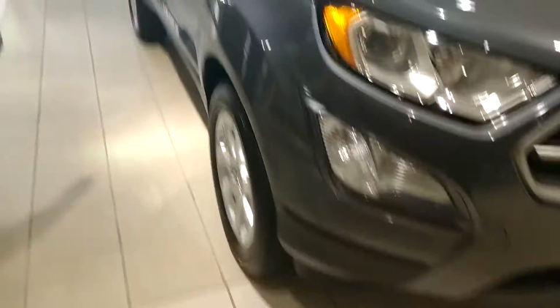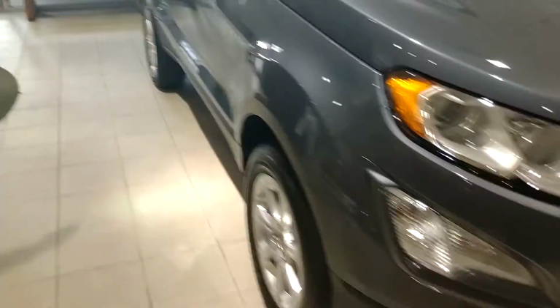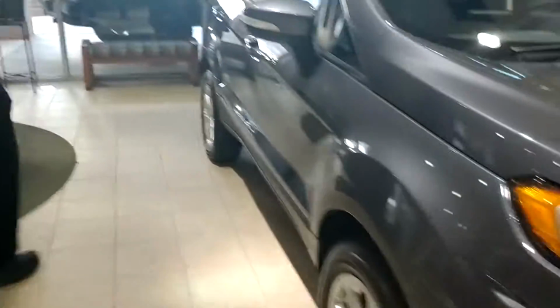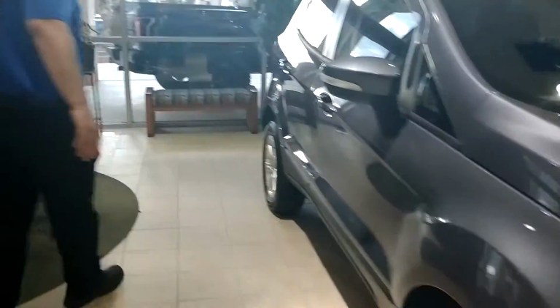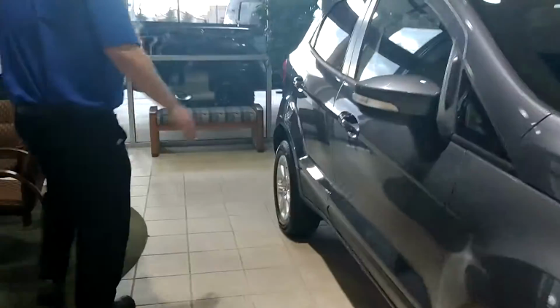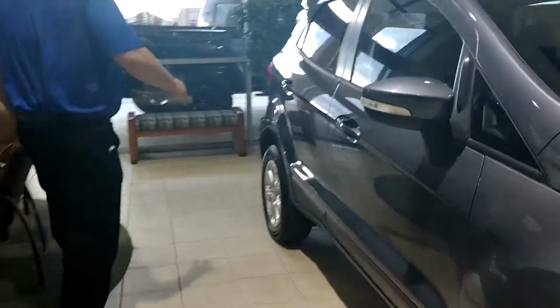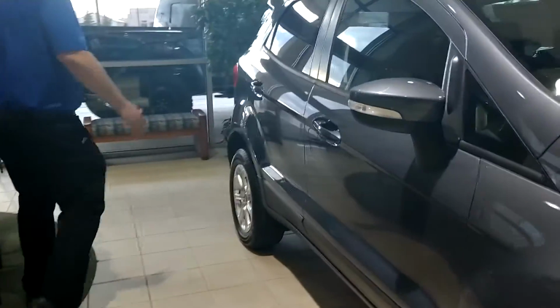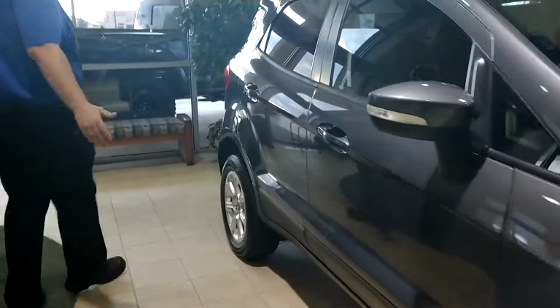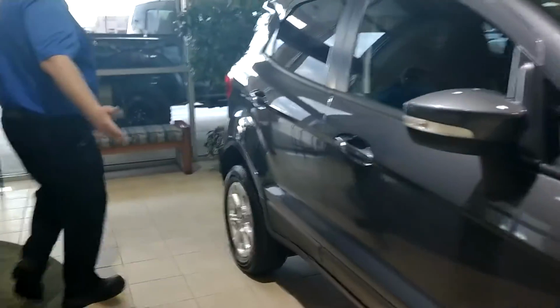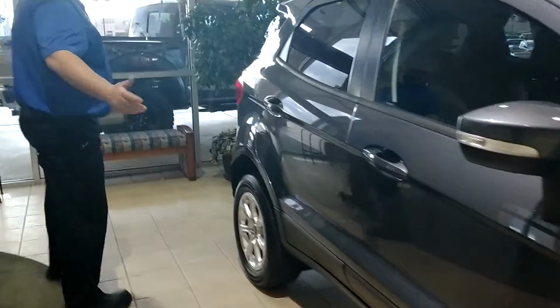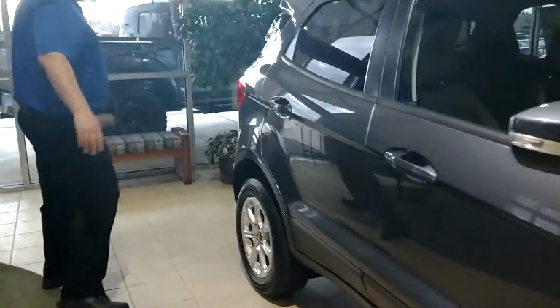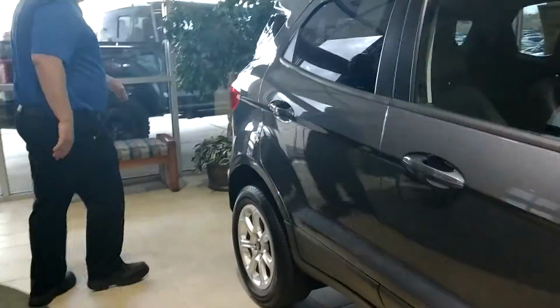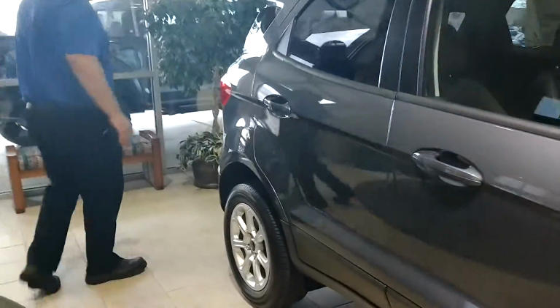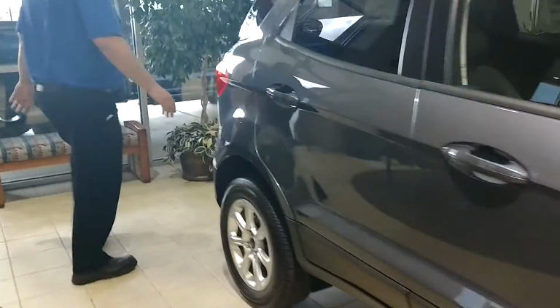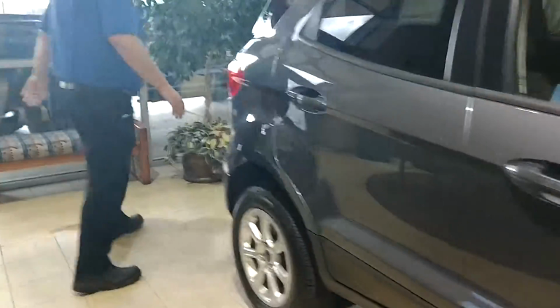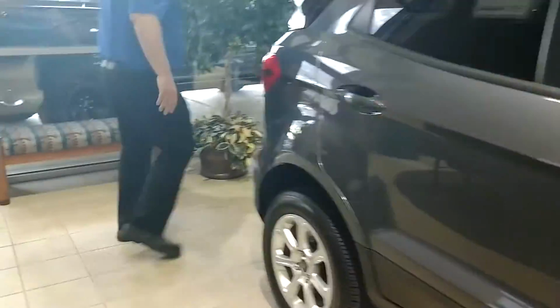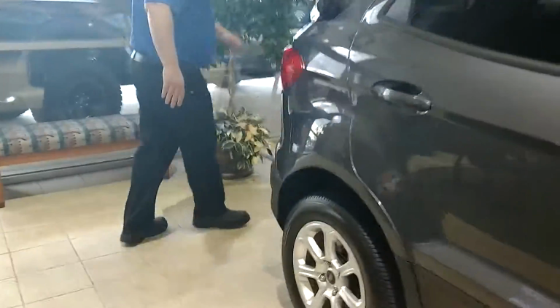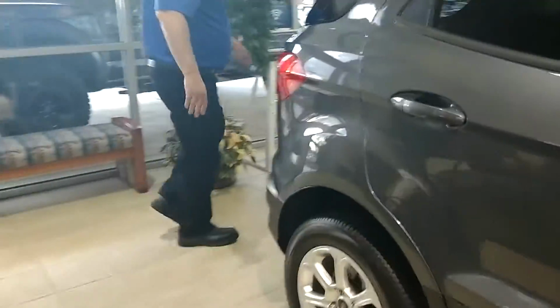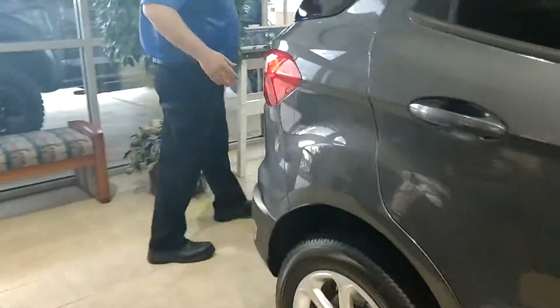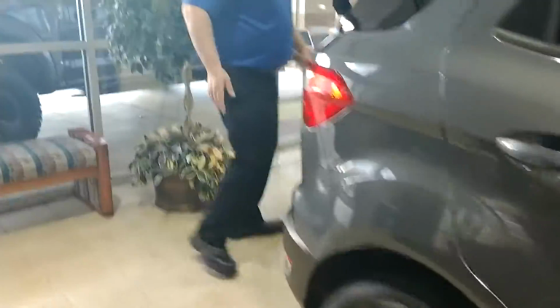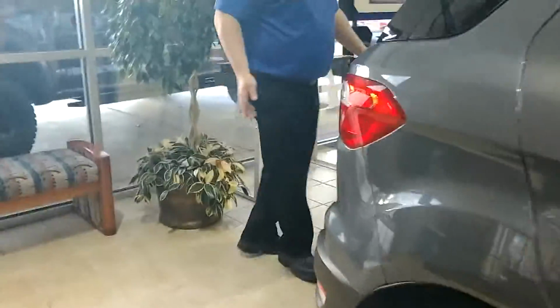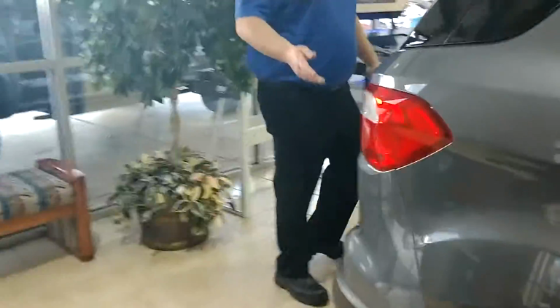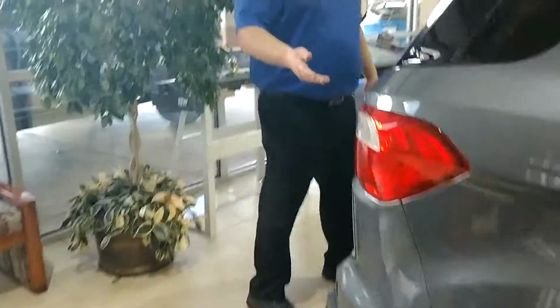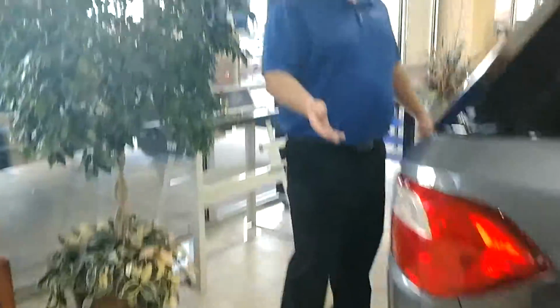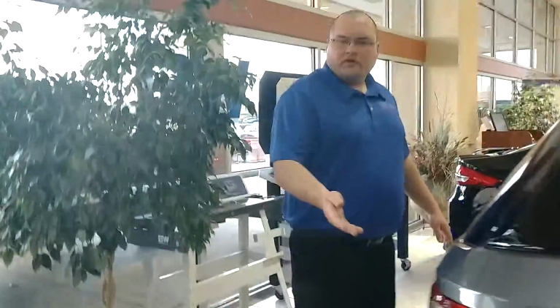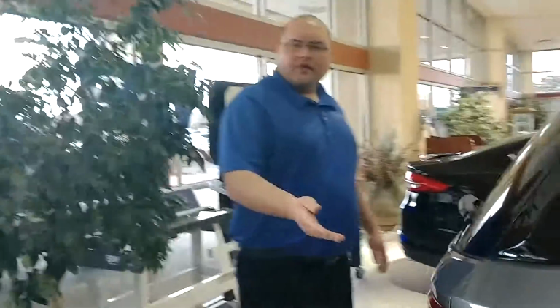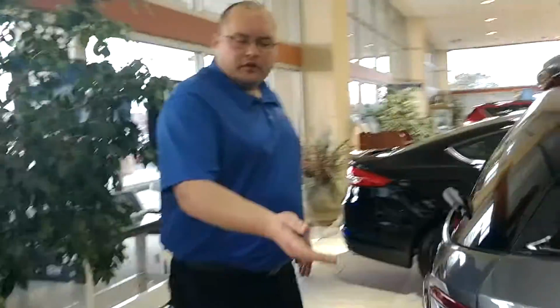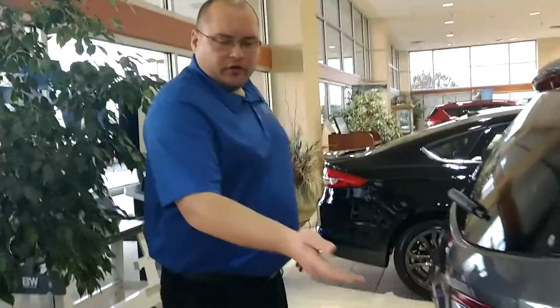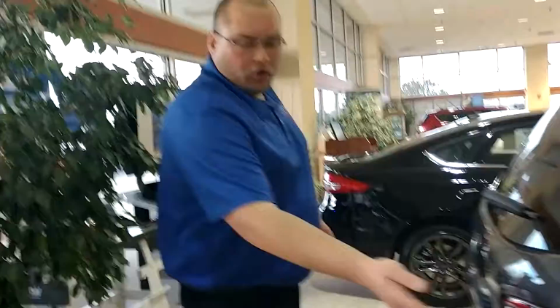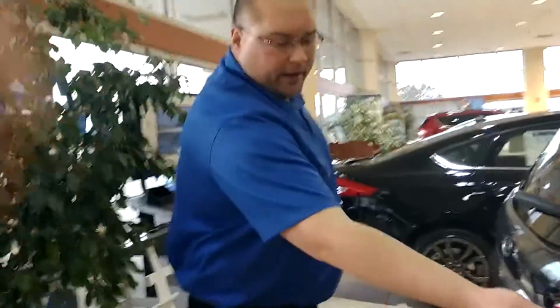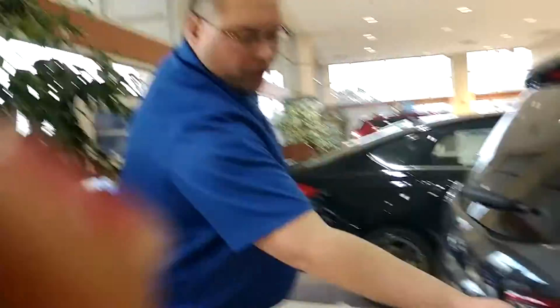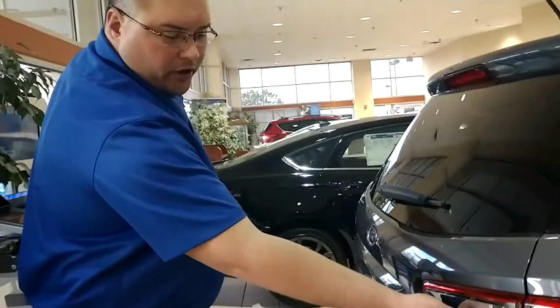One of the coolest features about this vehicle is the way the back opens. Integrated into the tail light, we've got the door line handle here.